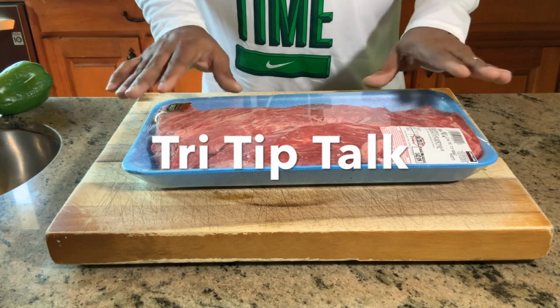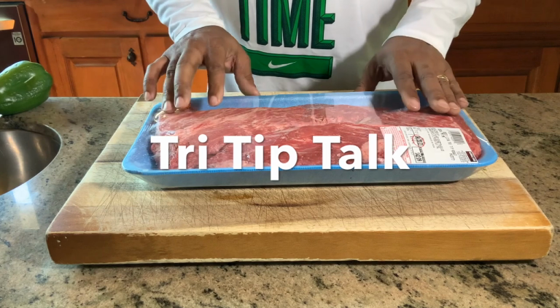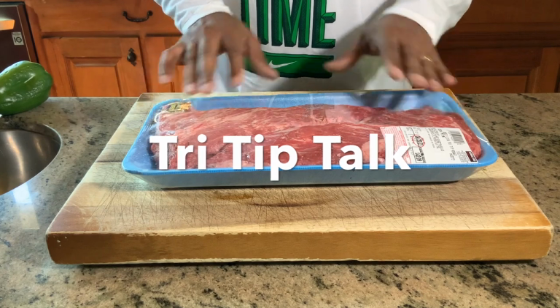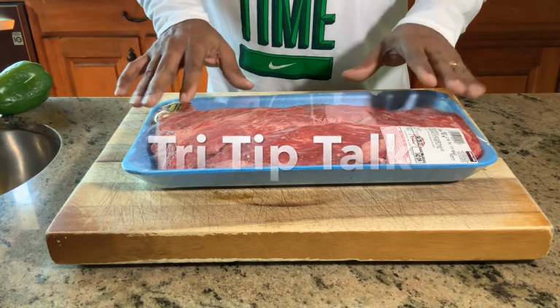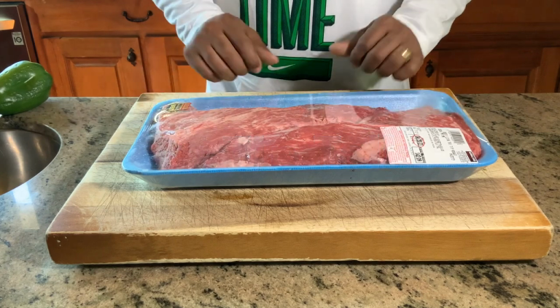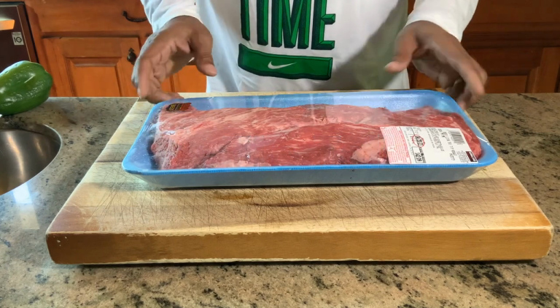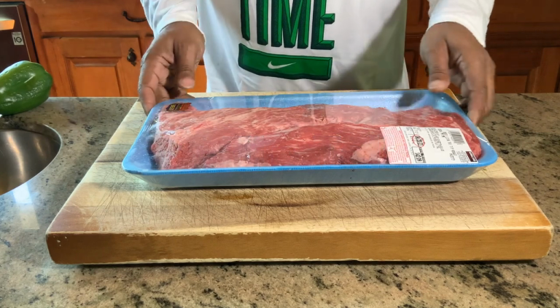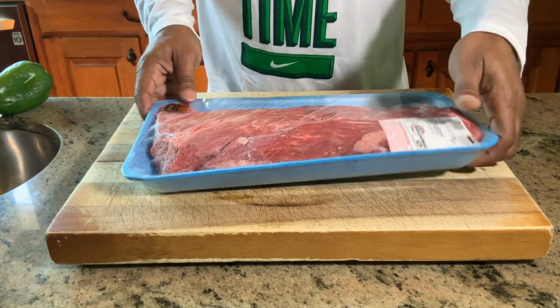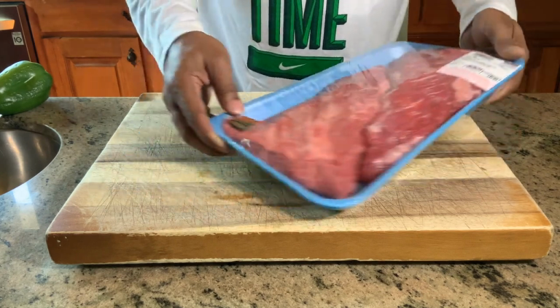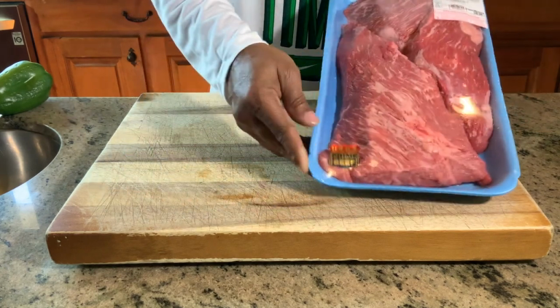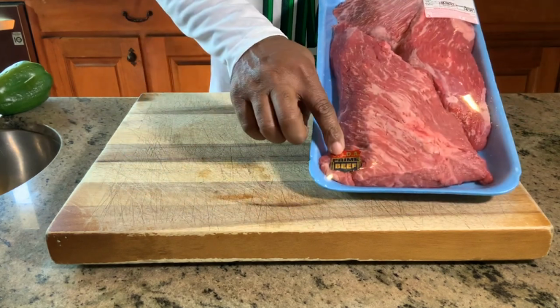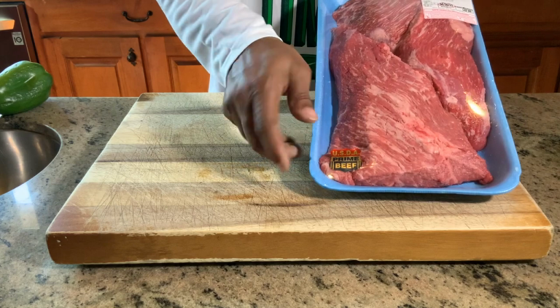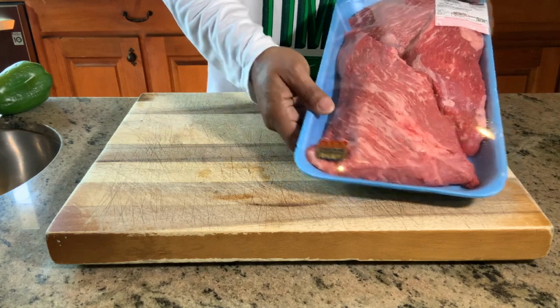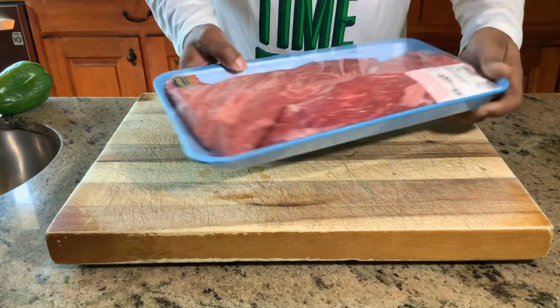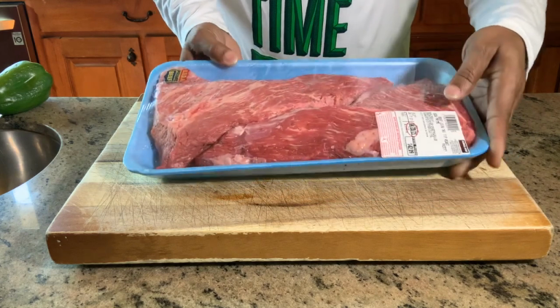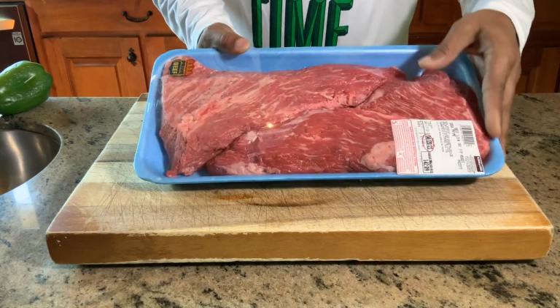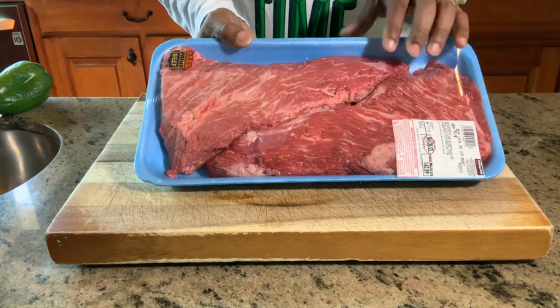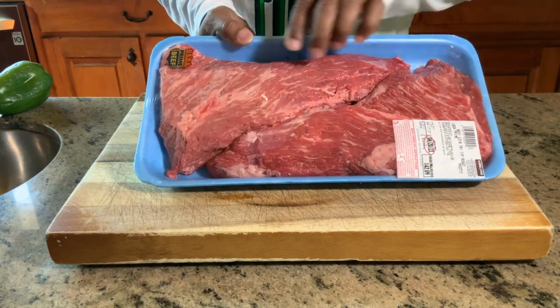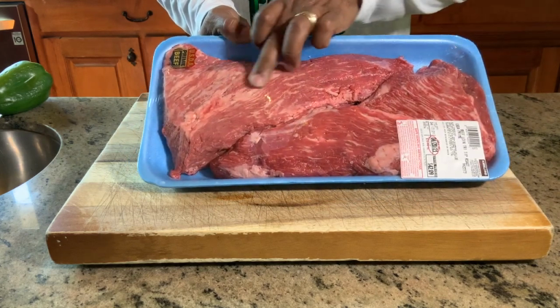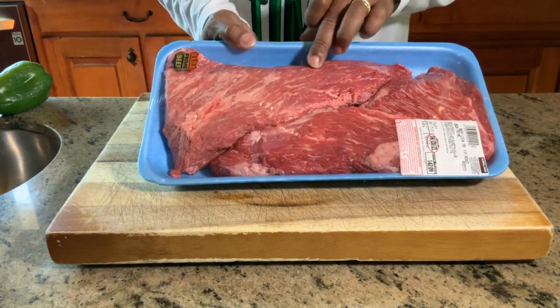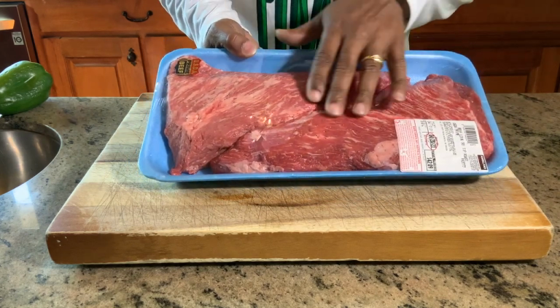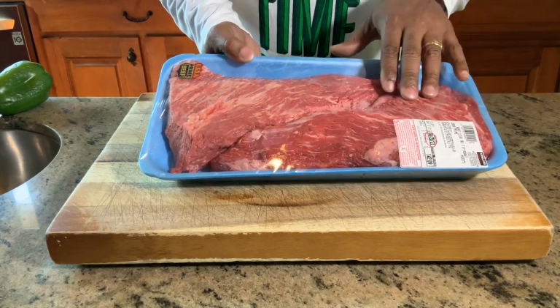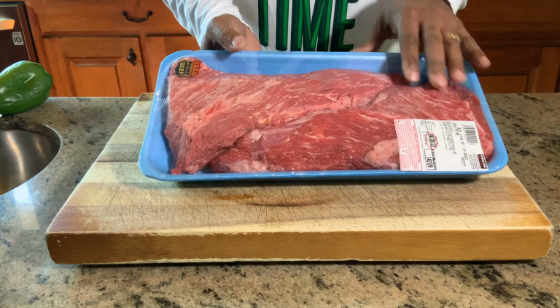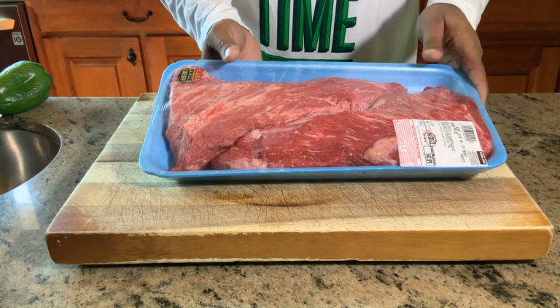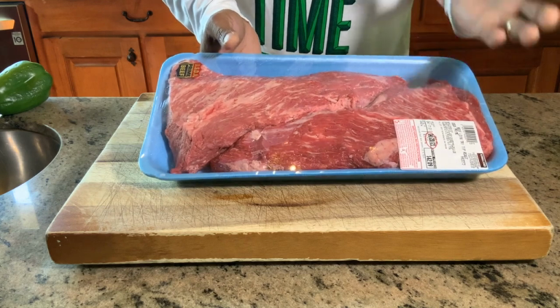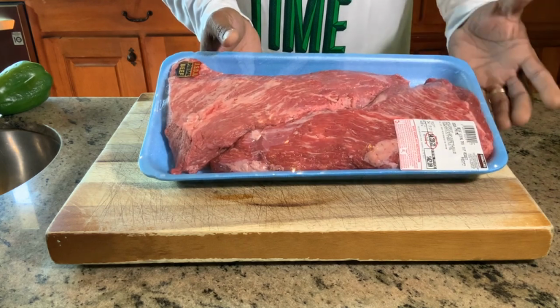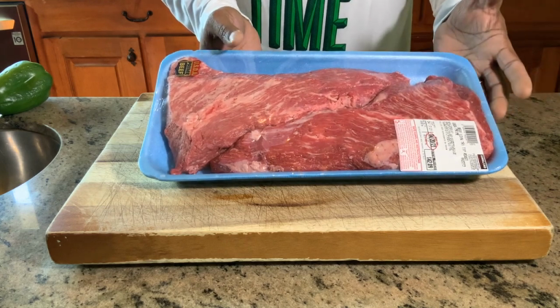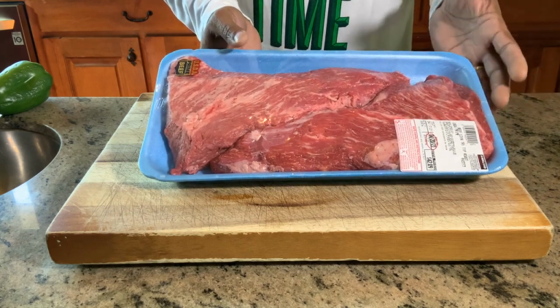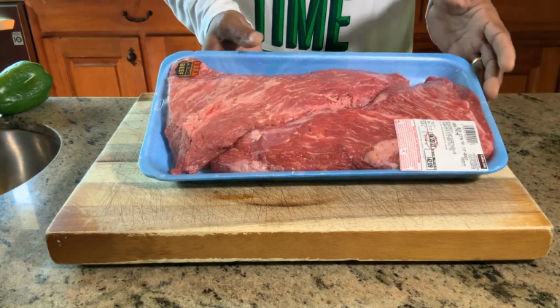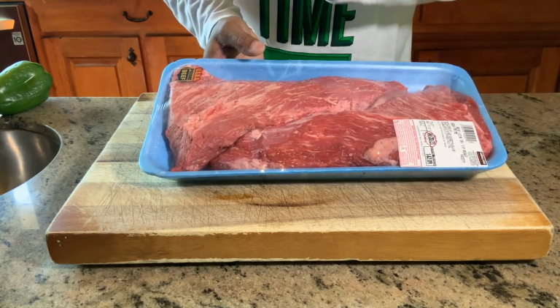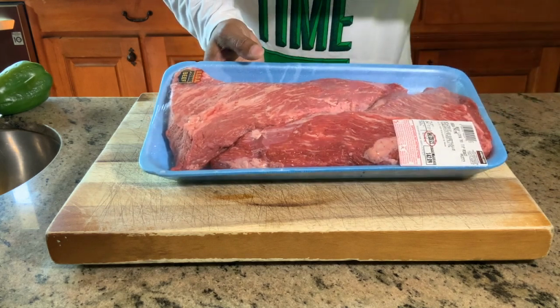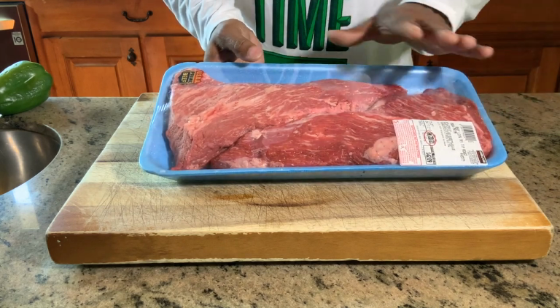I just wanted to show you an up-close of these beautiful tri-tips. Again, USDA prime beef. You can see by the intense marbling these things are going to be absolutely amazing. And when you hang these things on the Gateway Drum Smoker, it's going to be an awesome end result.